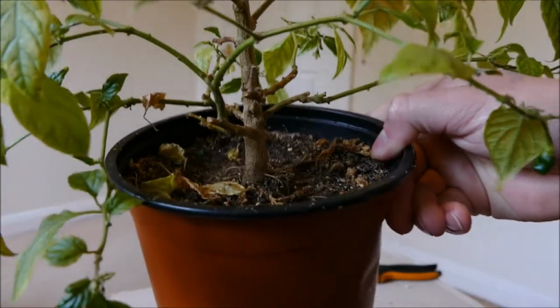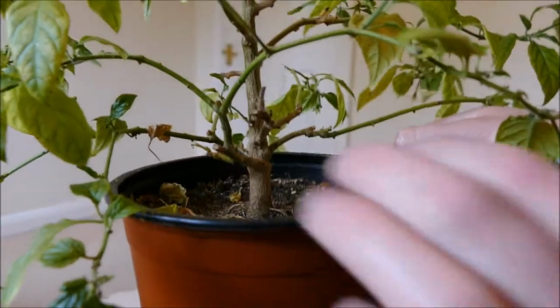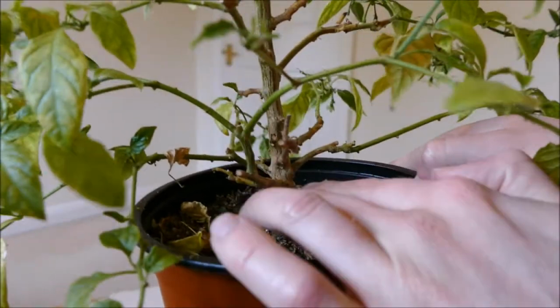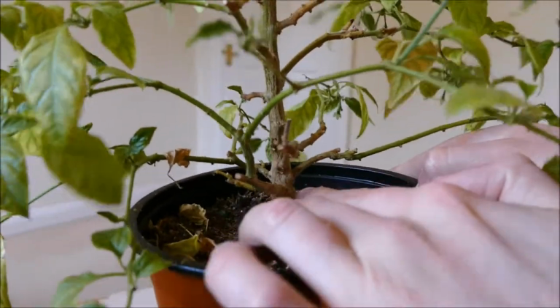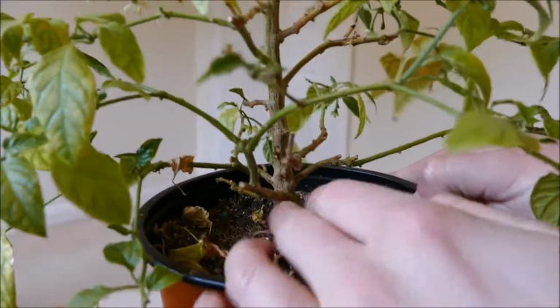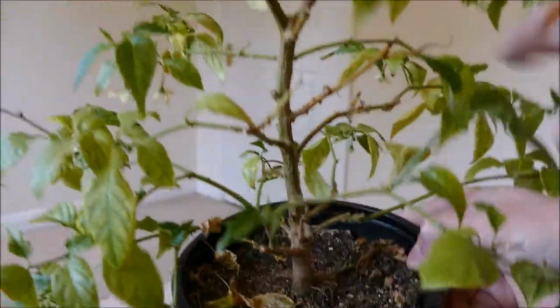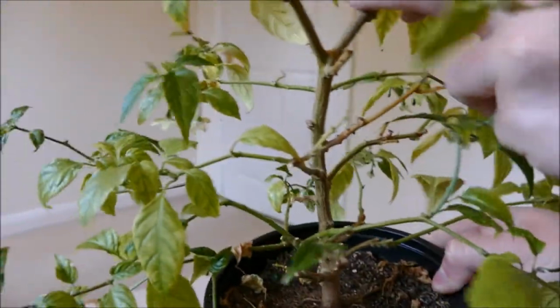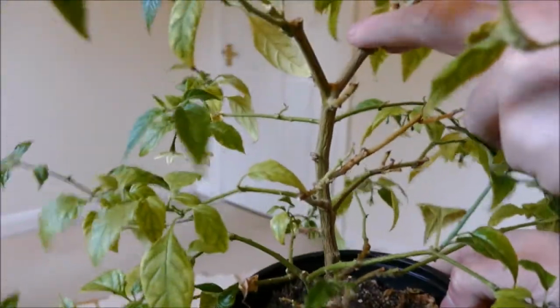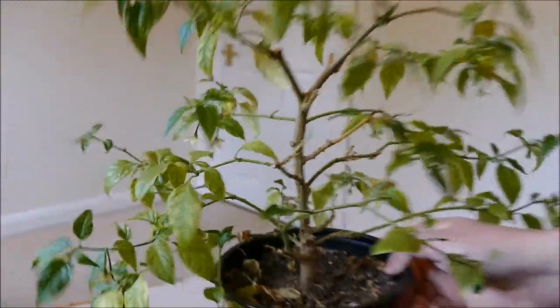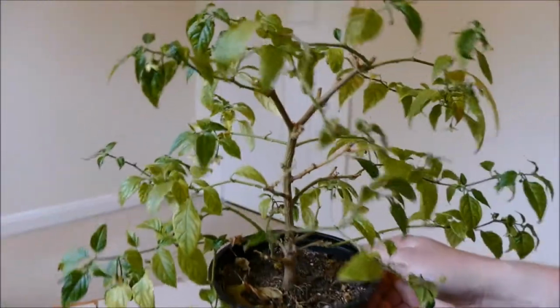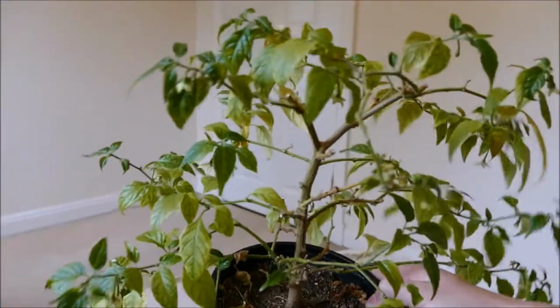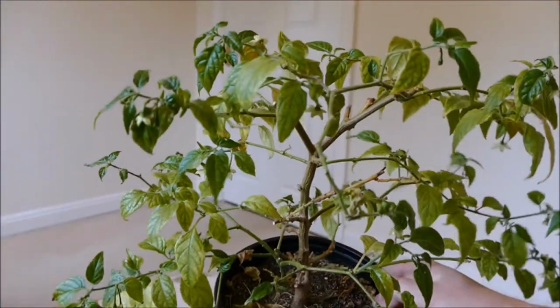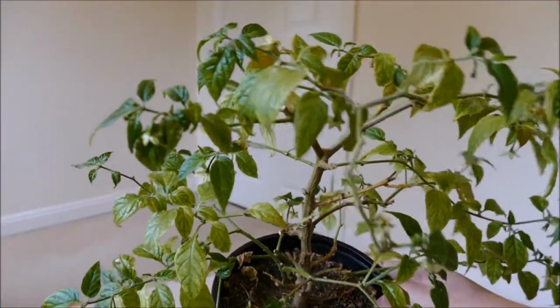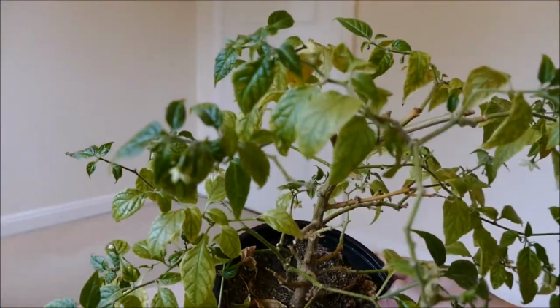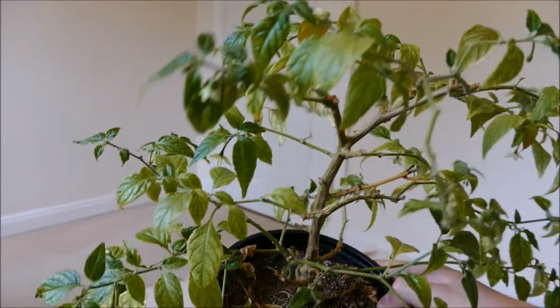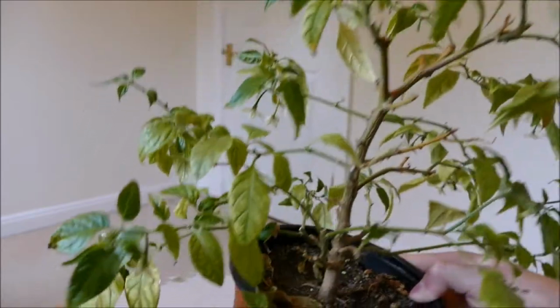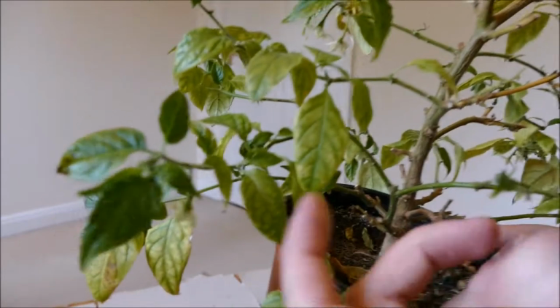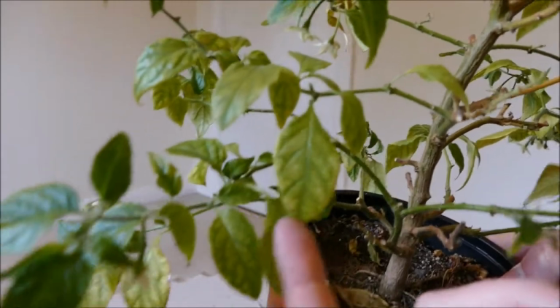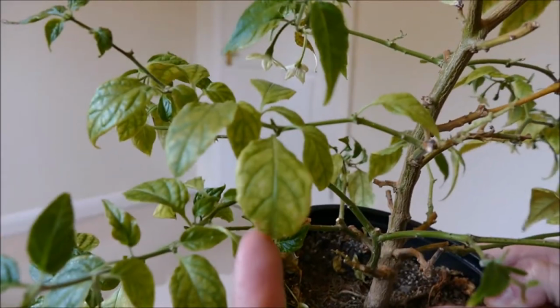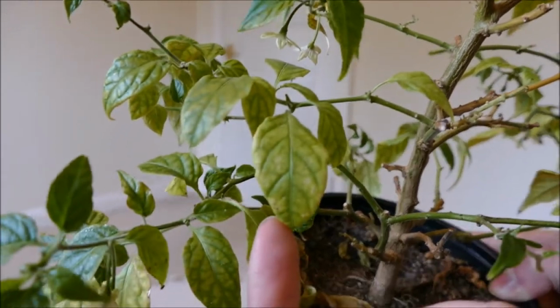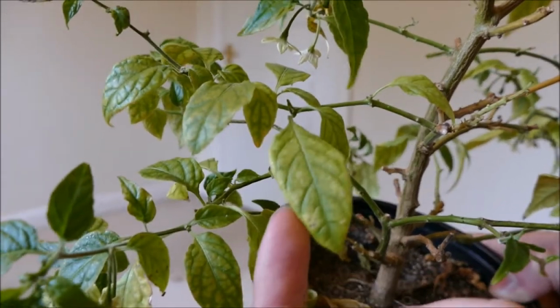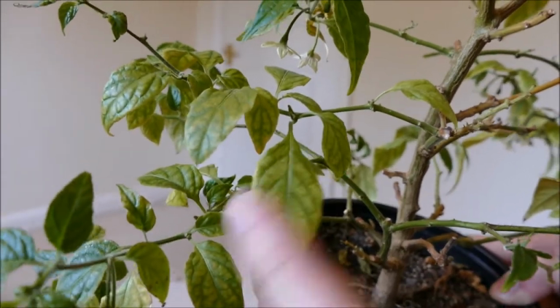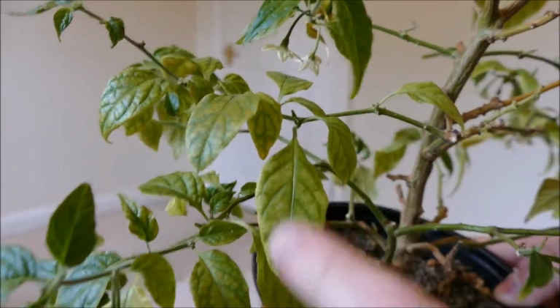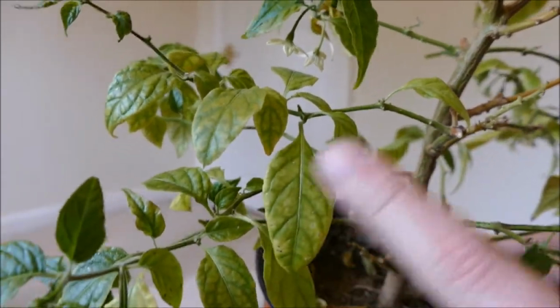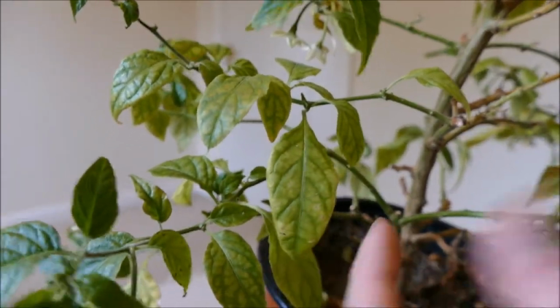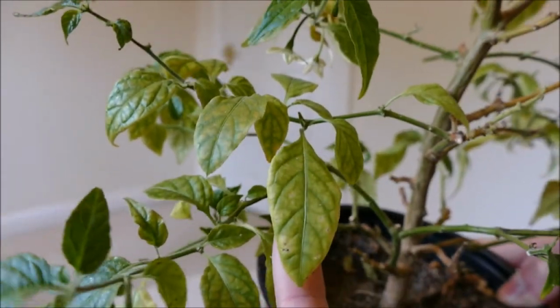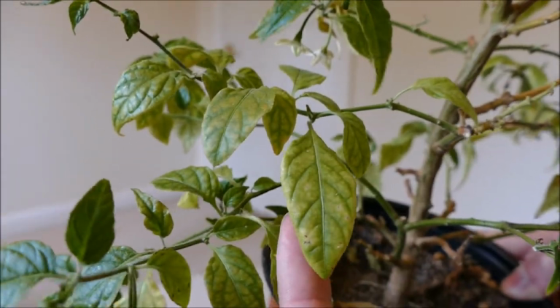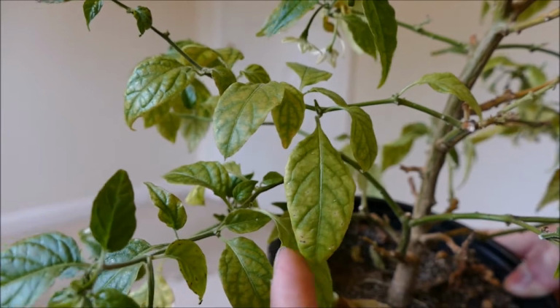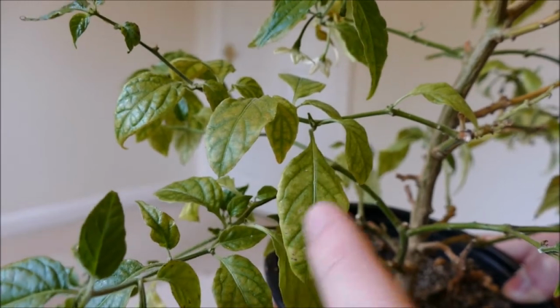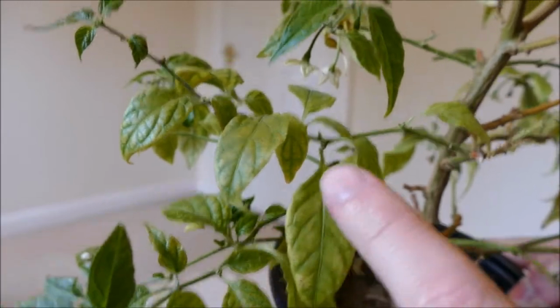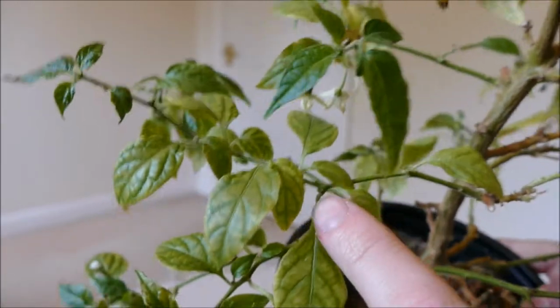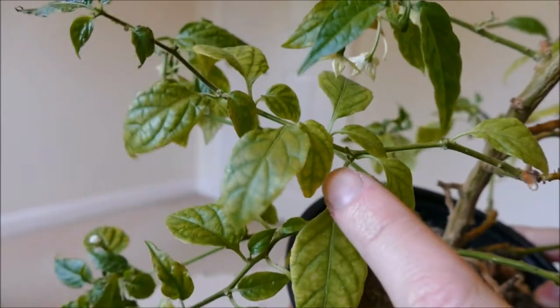You can see it's got a really woody trunk — it's absolutely solid, it's like wood. What seems to happen is it goes chlorotic like this: basically the chlorophyll disappears, it stays kind of green on the leaf margin and yellow elsewhere.